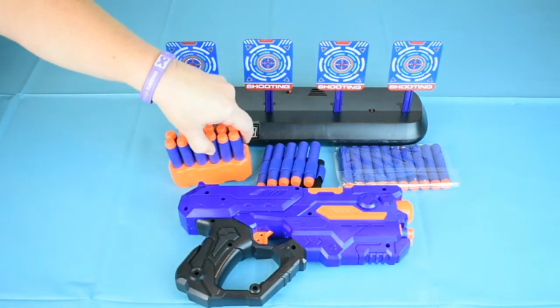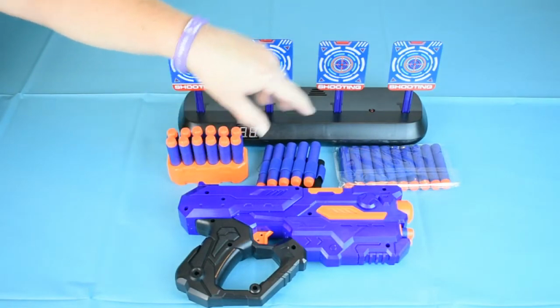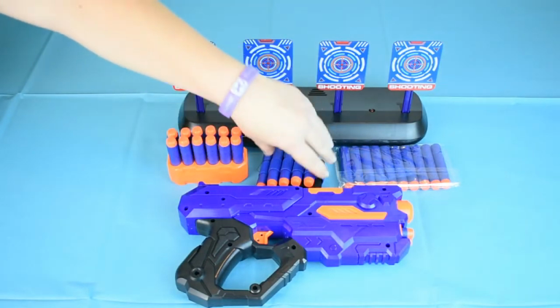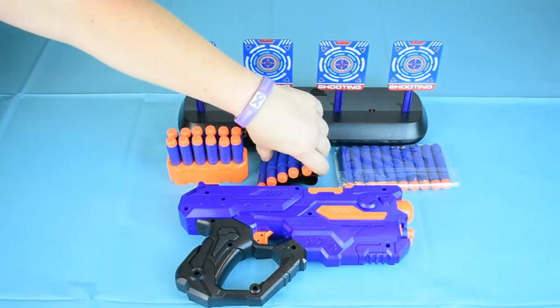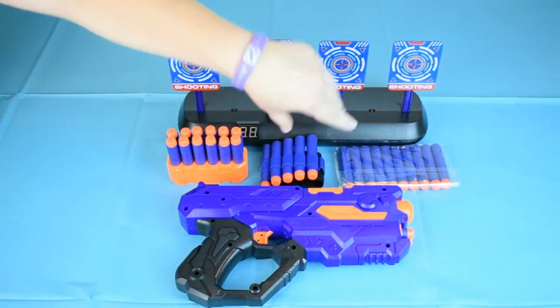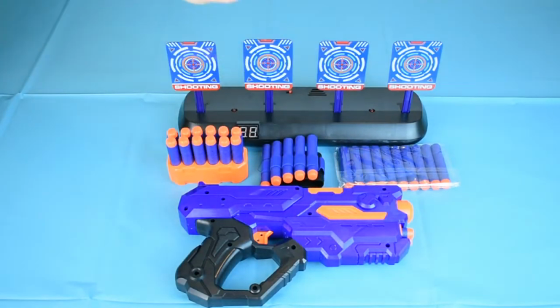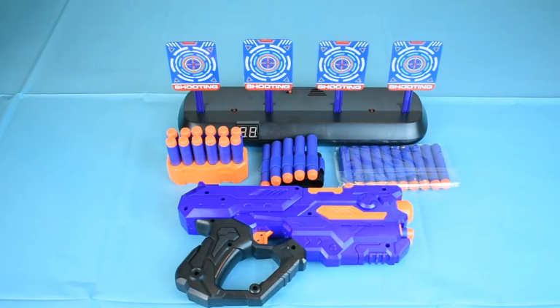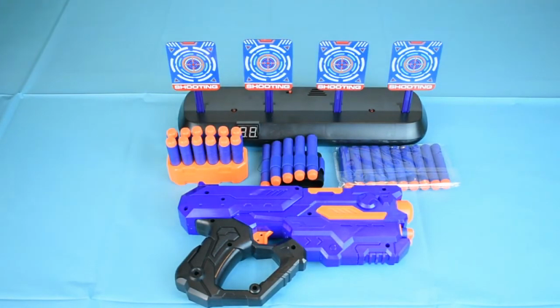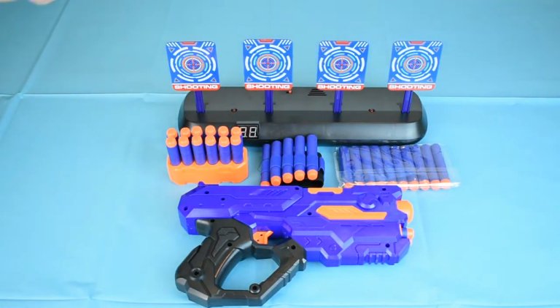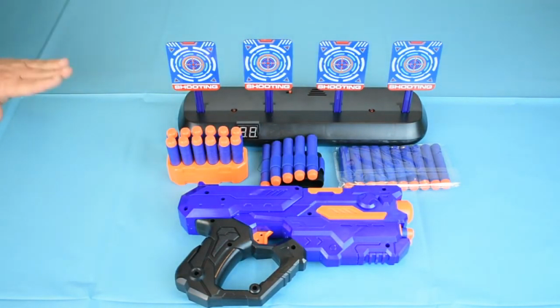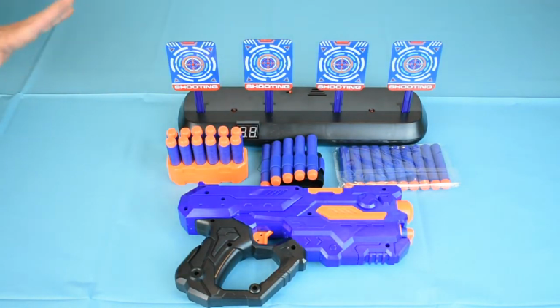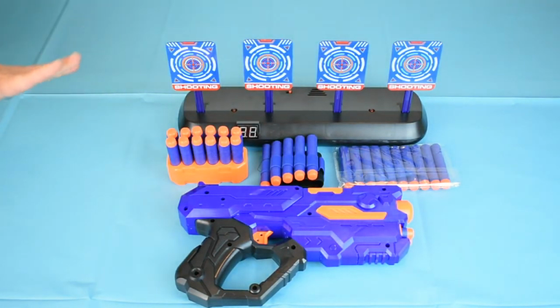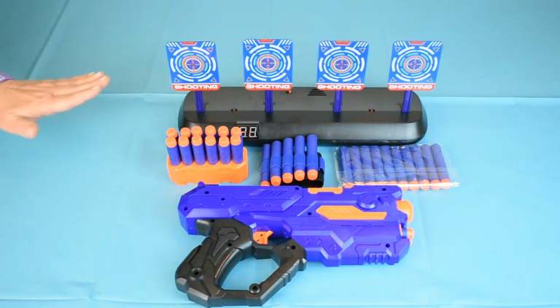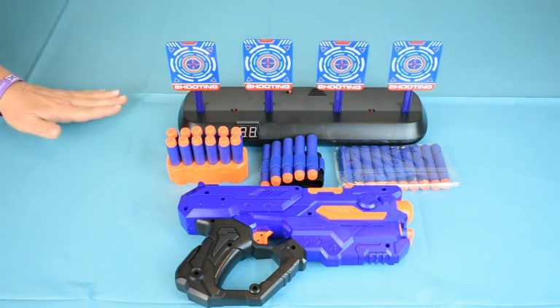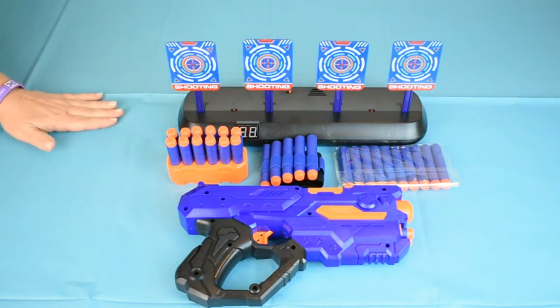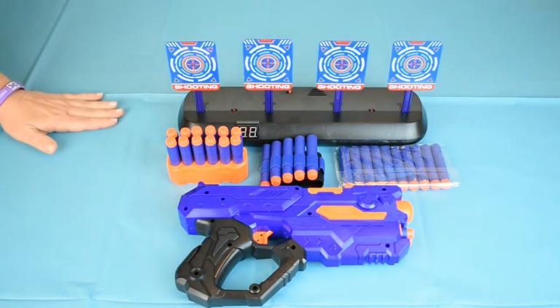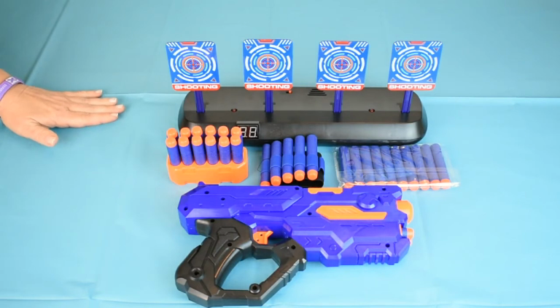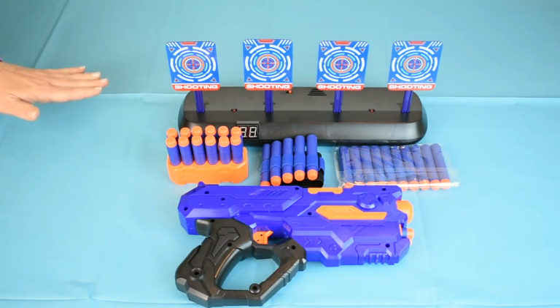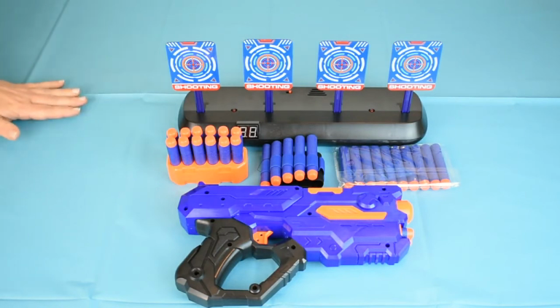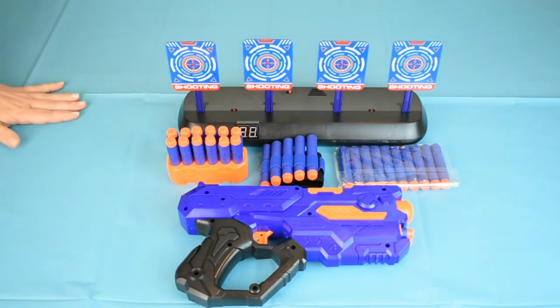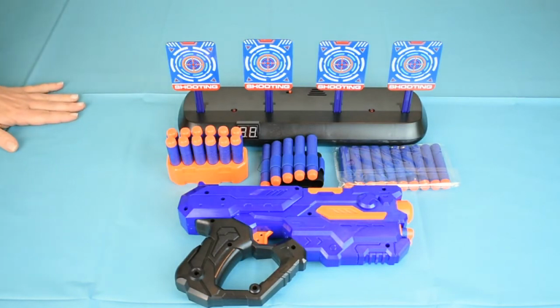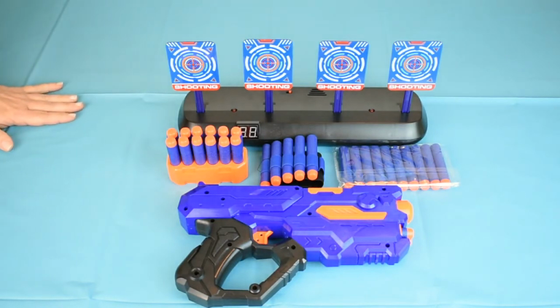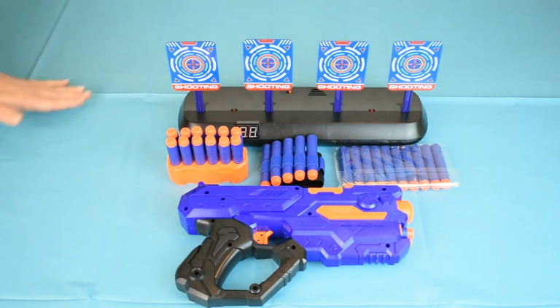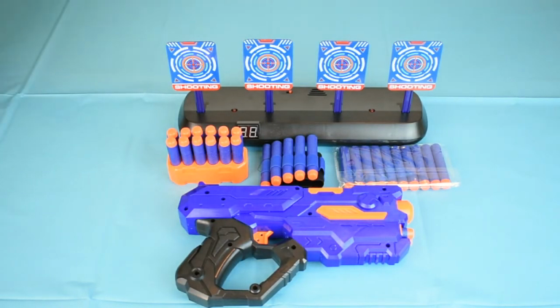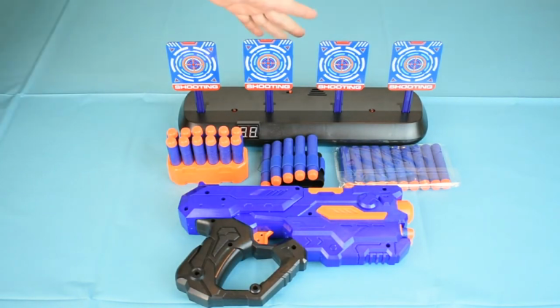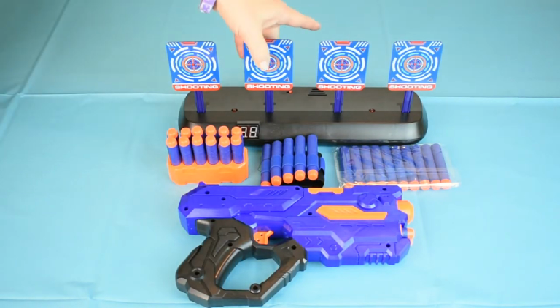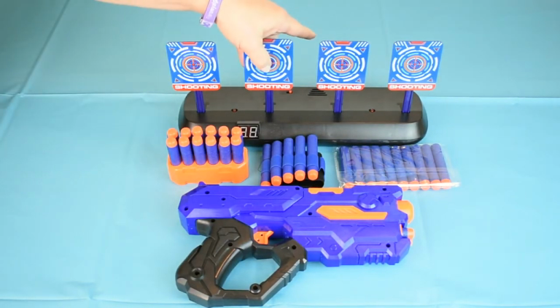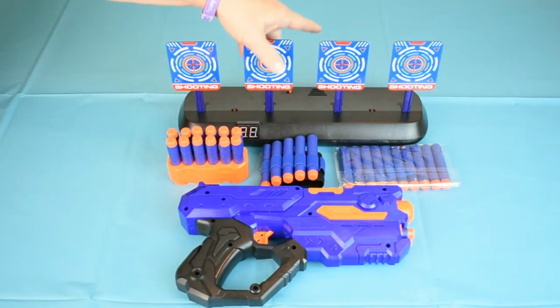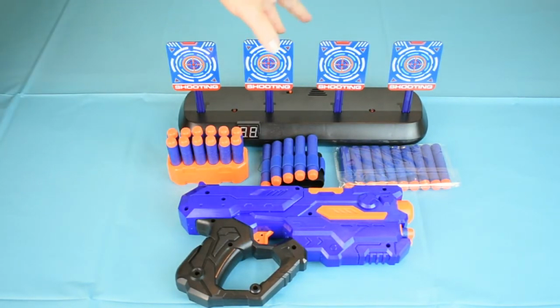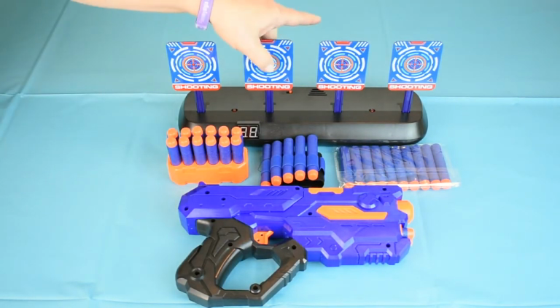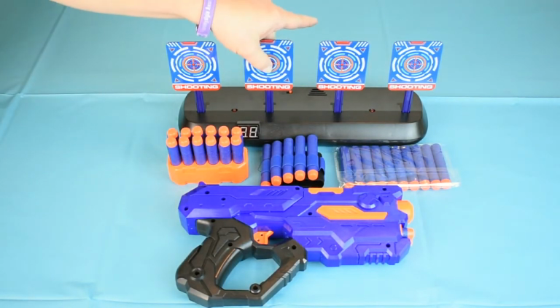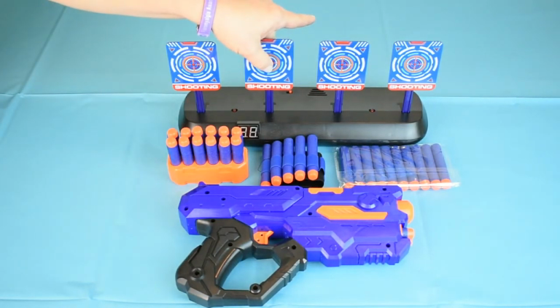Wear the wristband and you will always have plenty of darts on the ready for either shooting targets or playing with friends. The target is easy to assemble — they just snap into place.